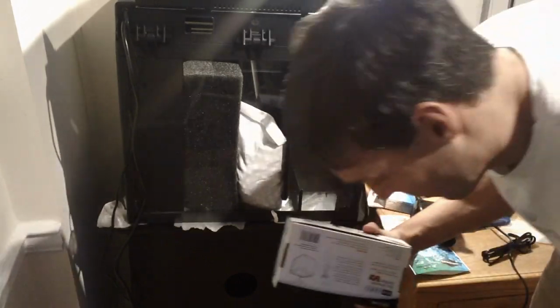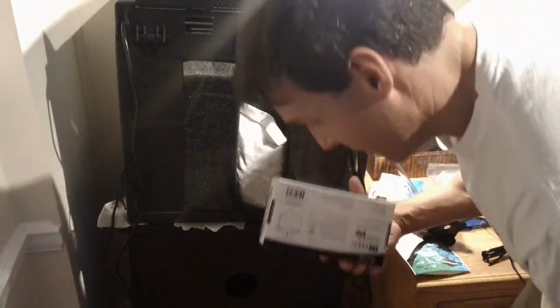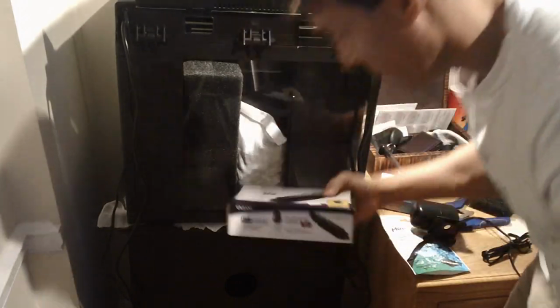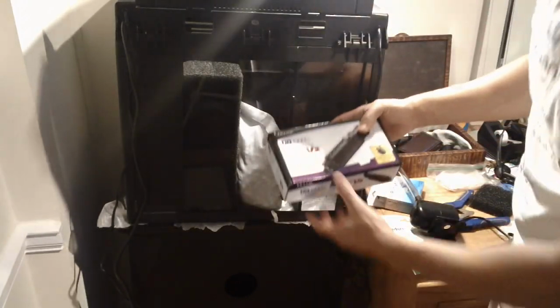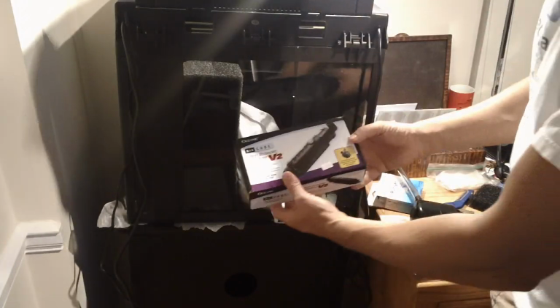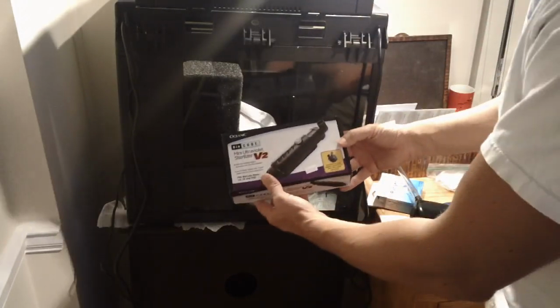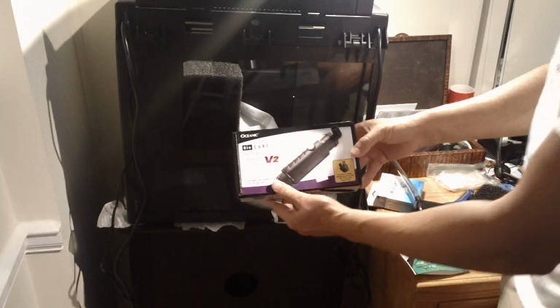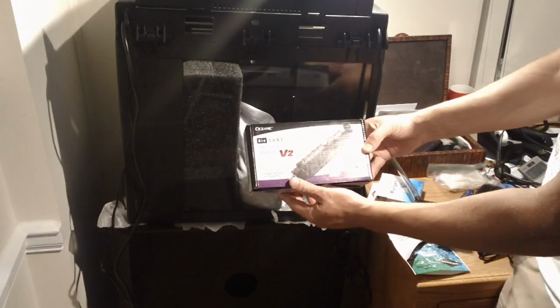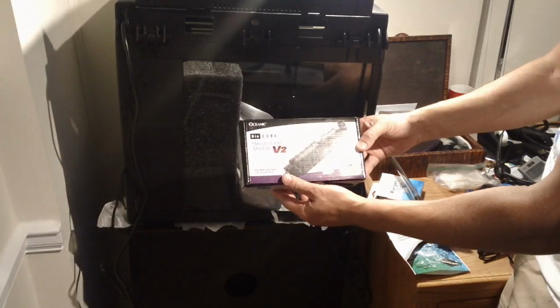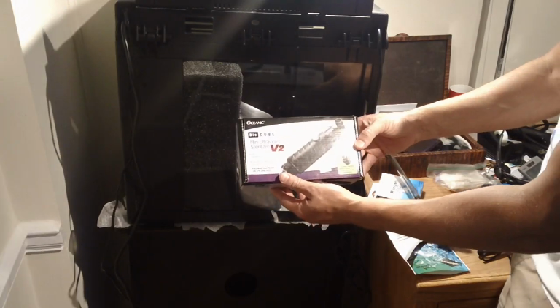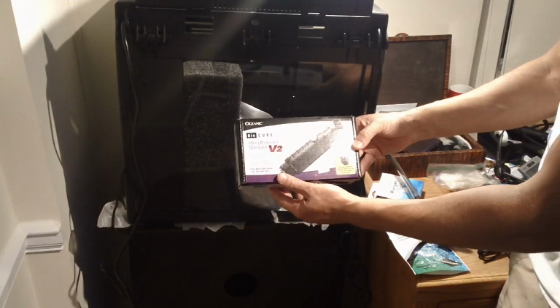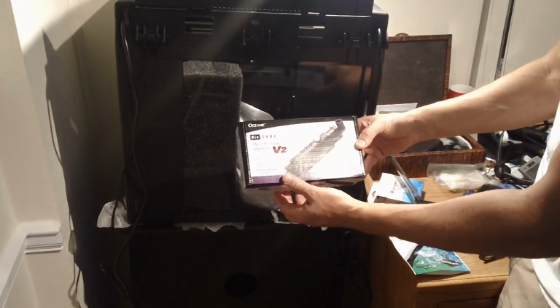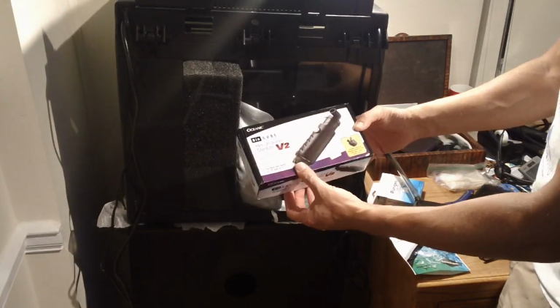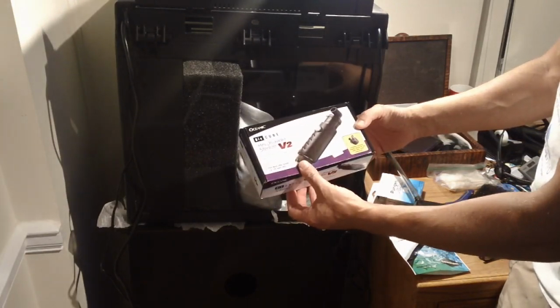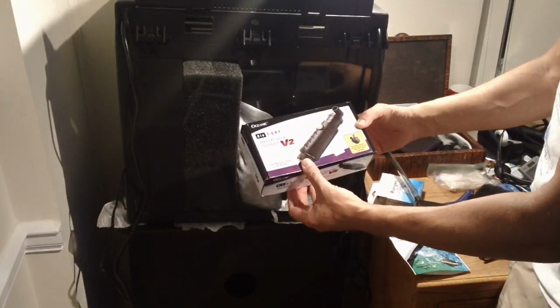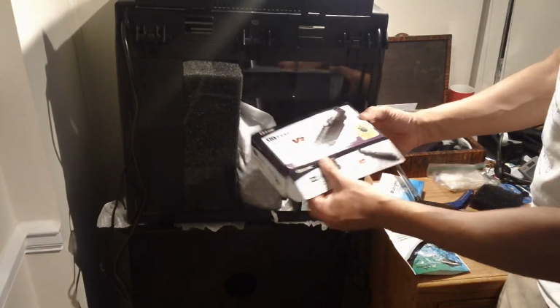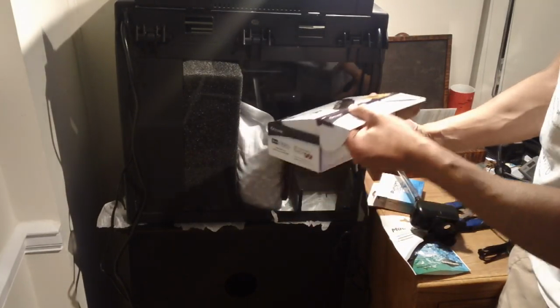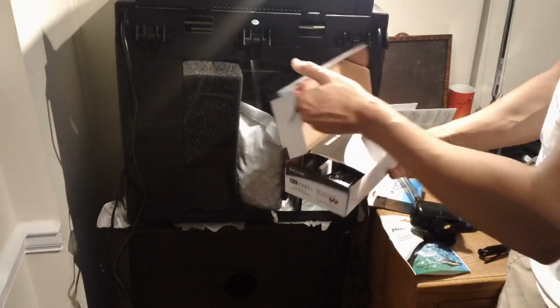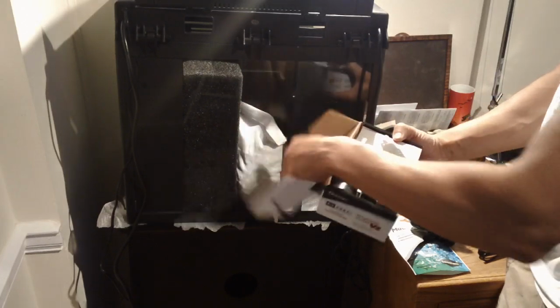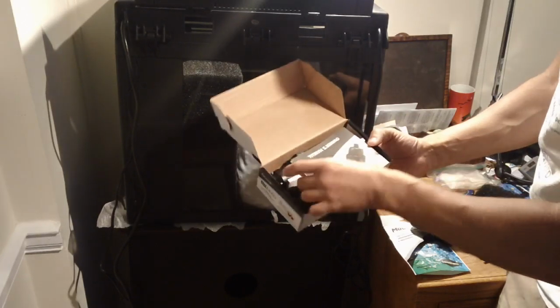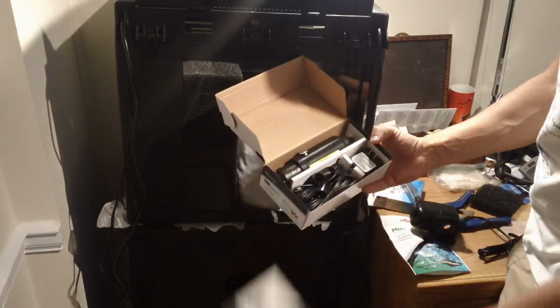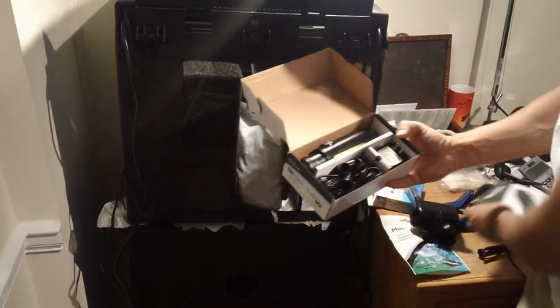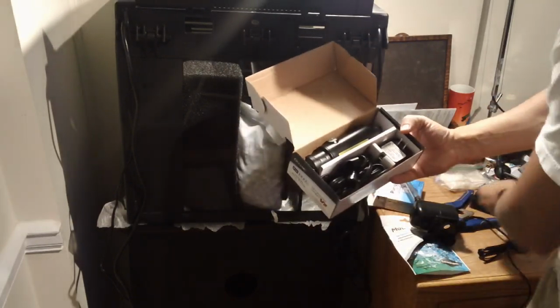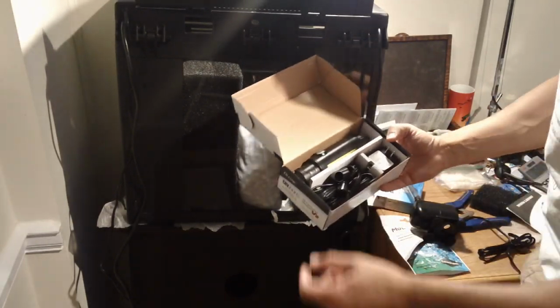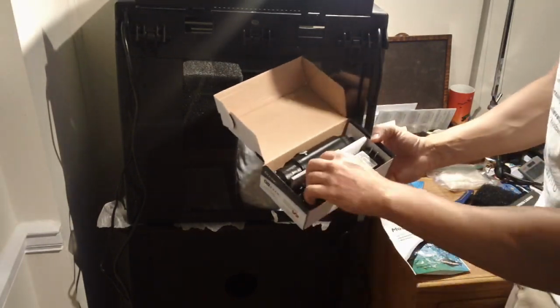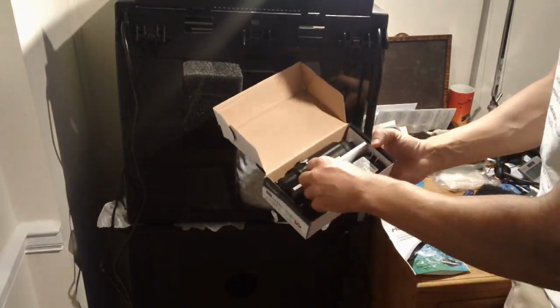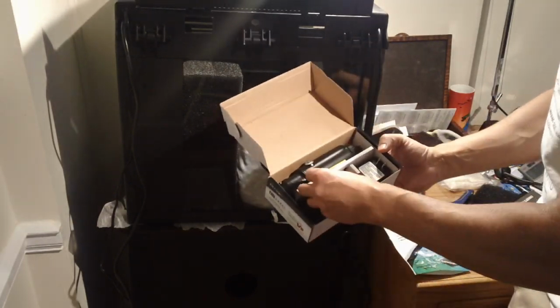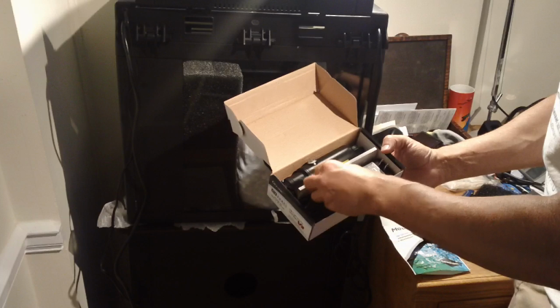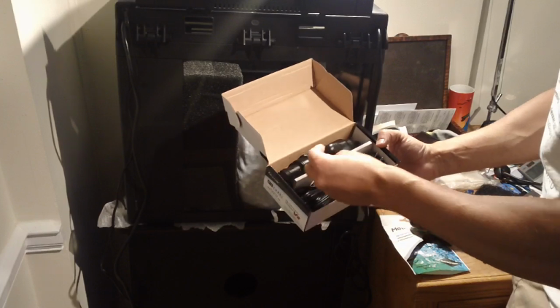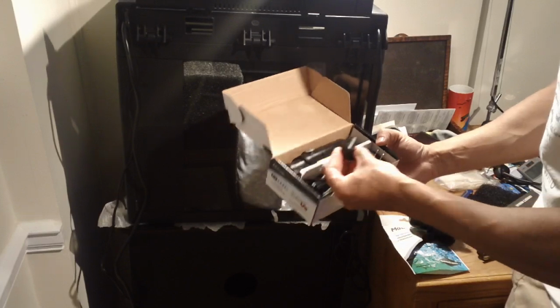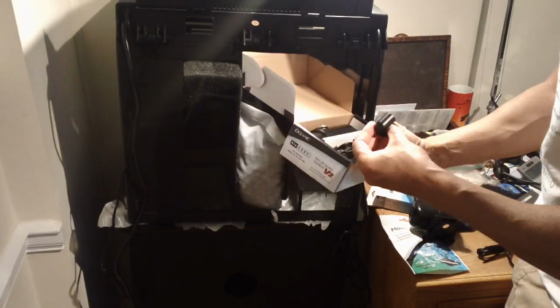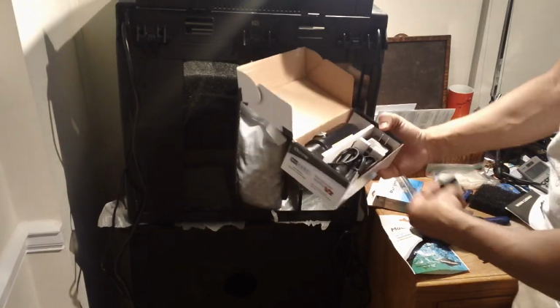Now here is the BioCube UV sterilizer version 2. This will run you probably around $80 or so. And this is a very simple add-on.